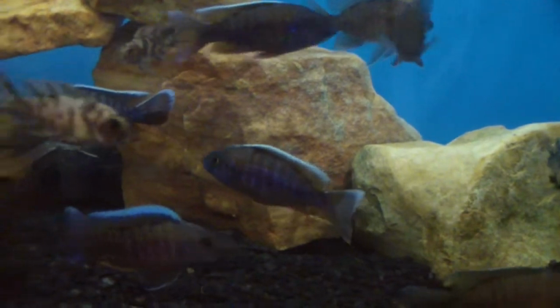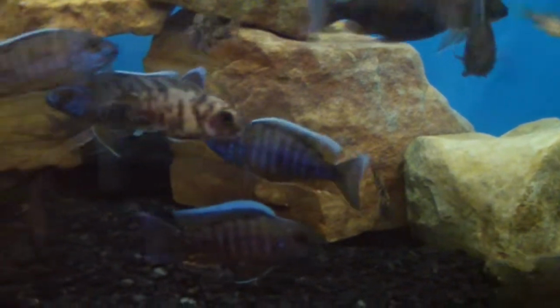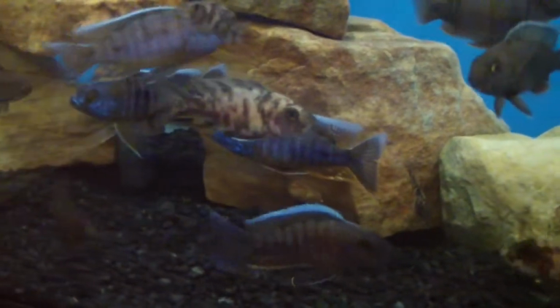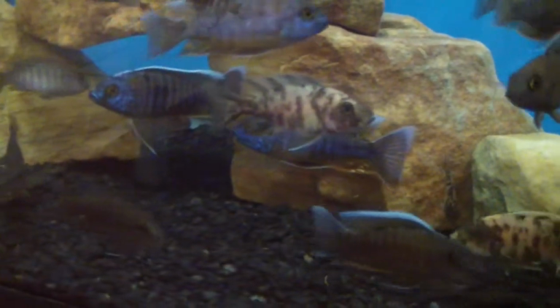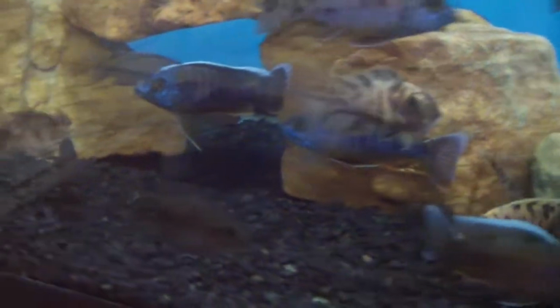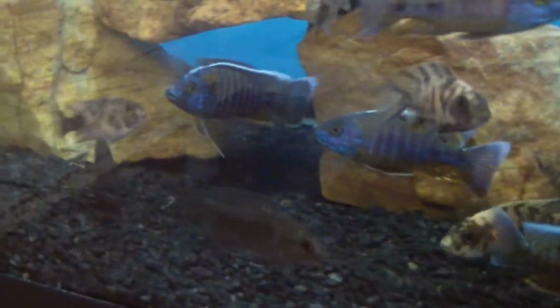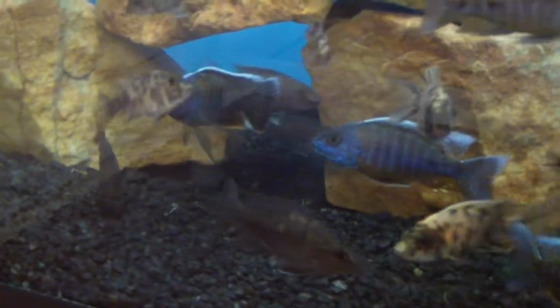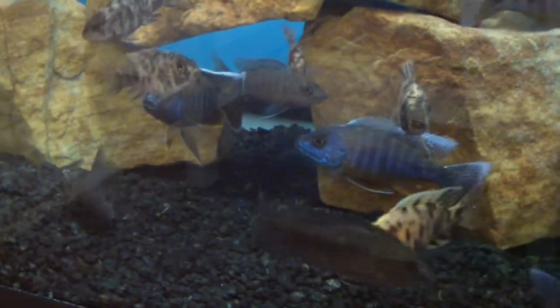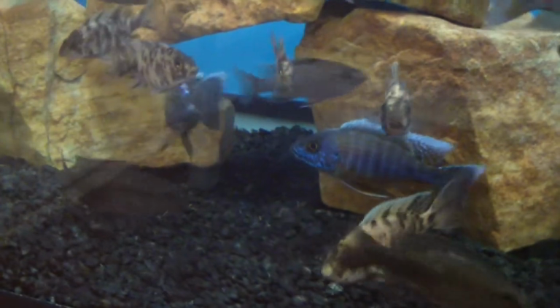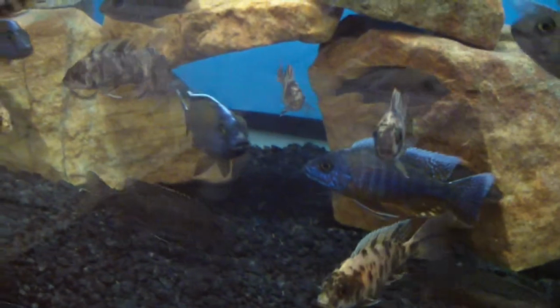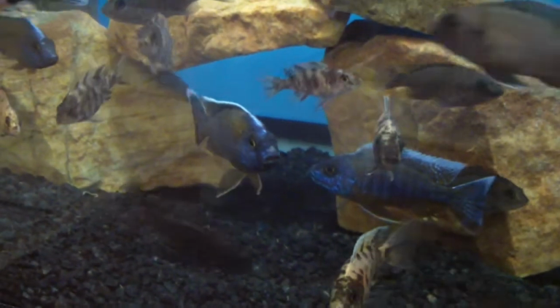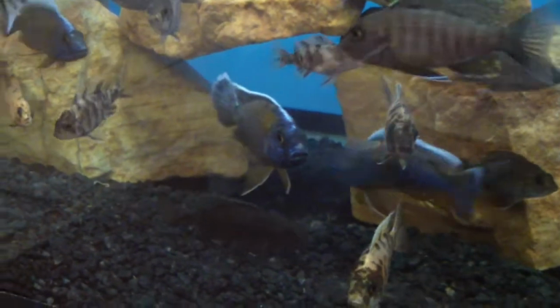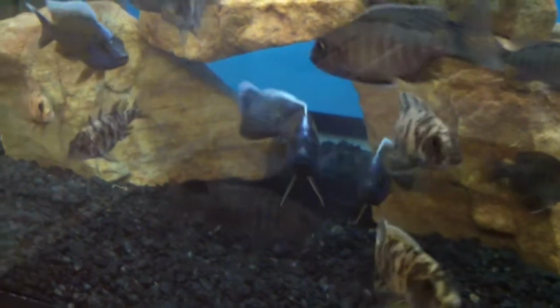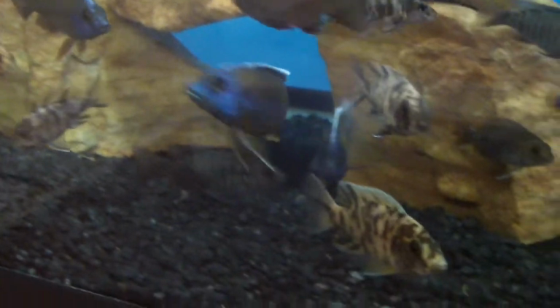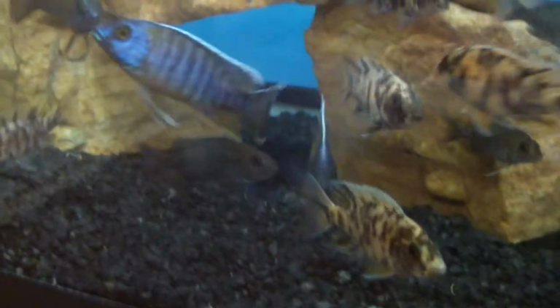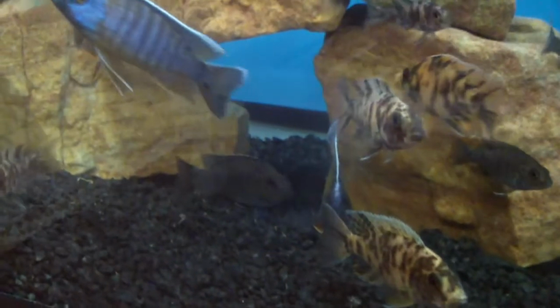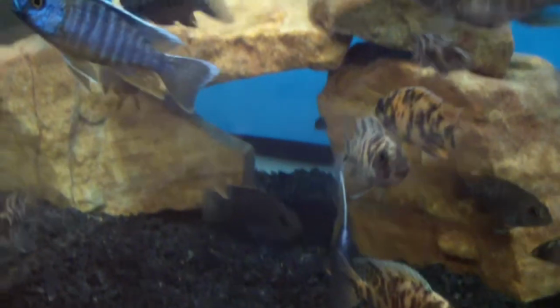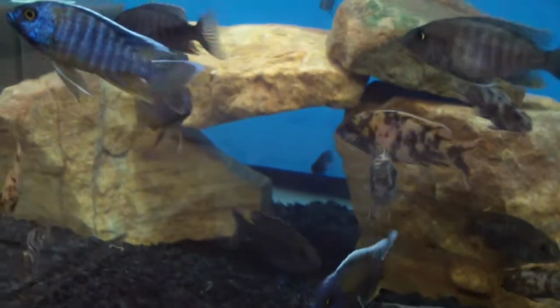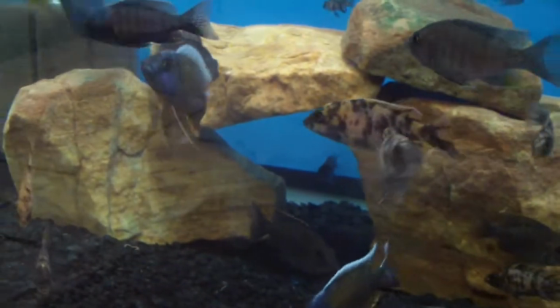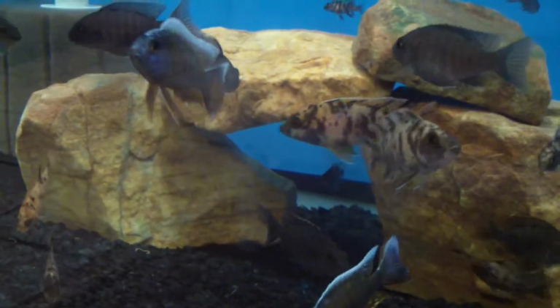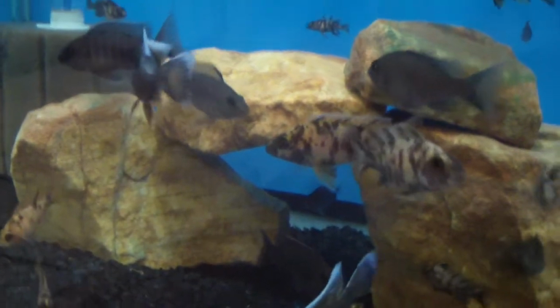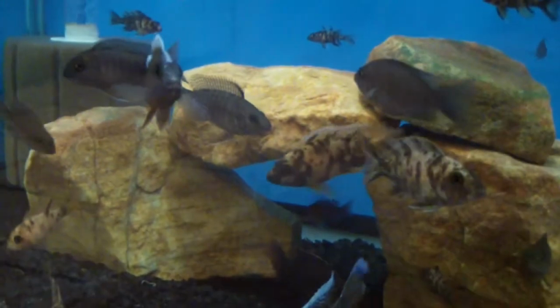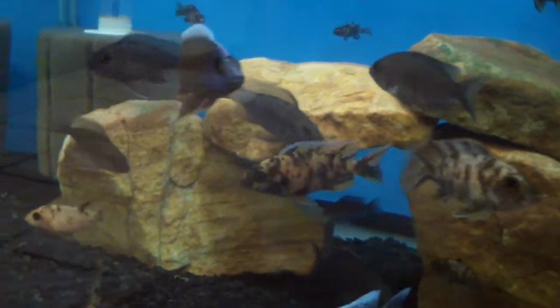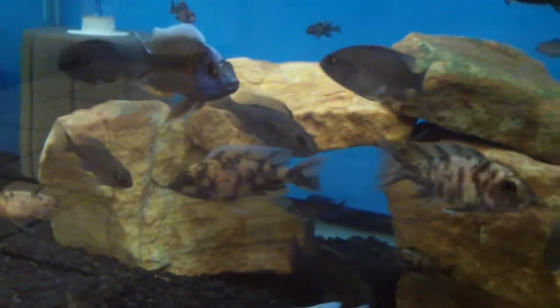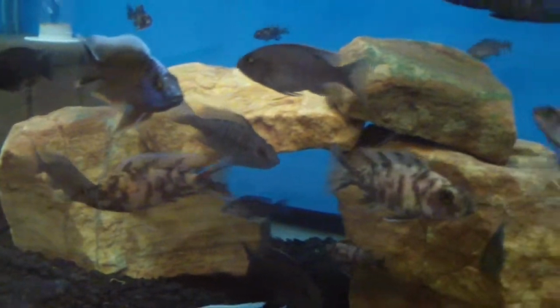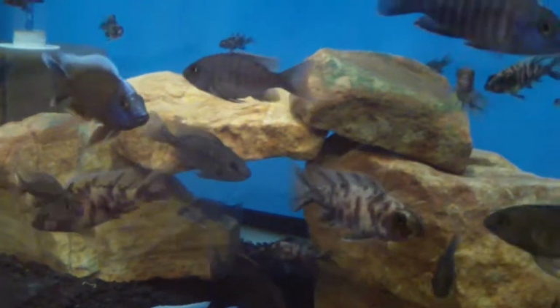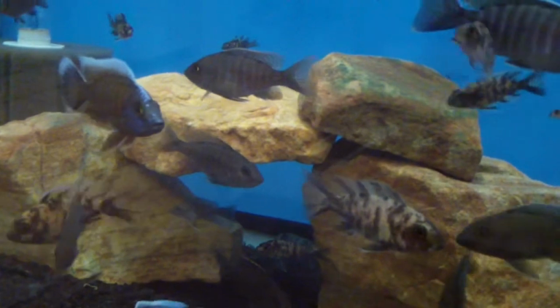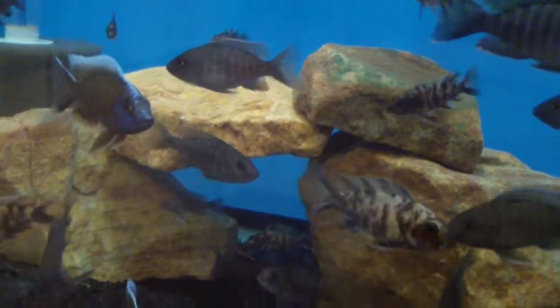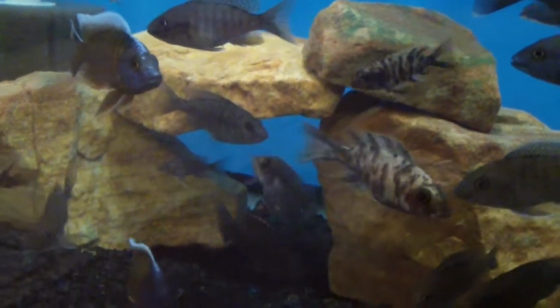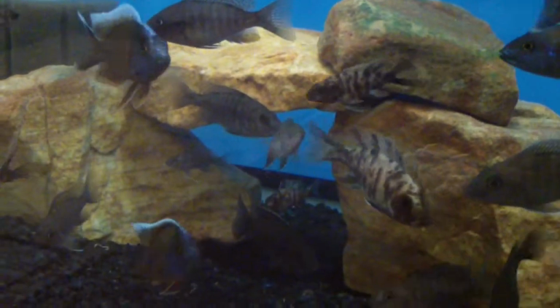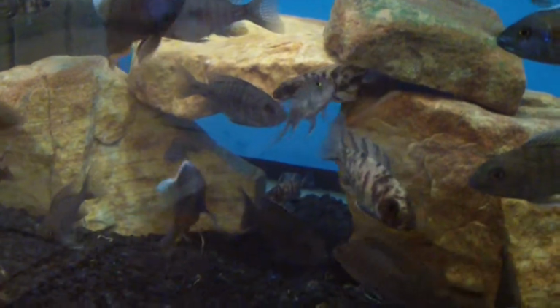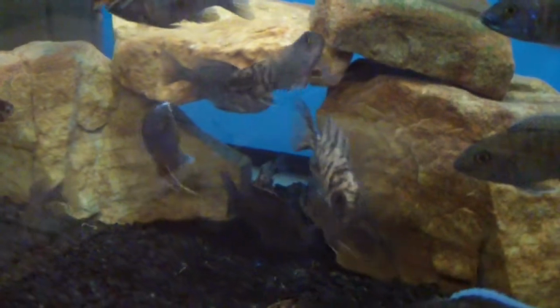These guys are hybrids, but if you're just looking to fill up a nice show tank, these Eureka males and OB mix — the Eureka OB mix — are some real nice males.